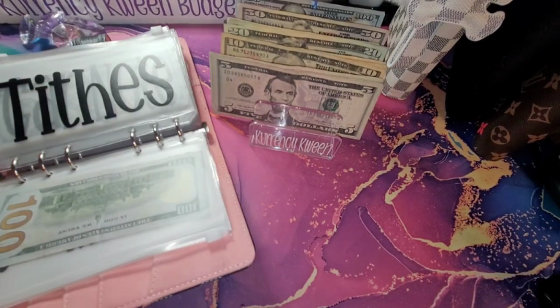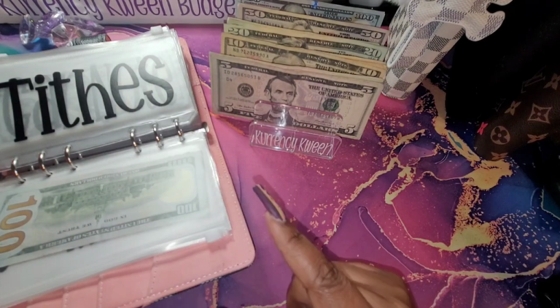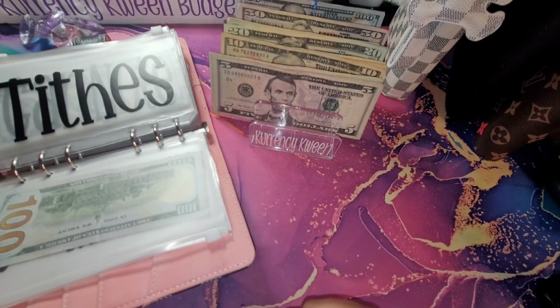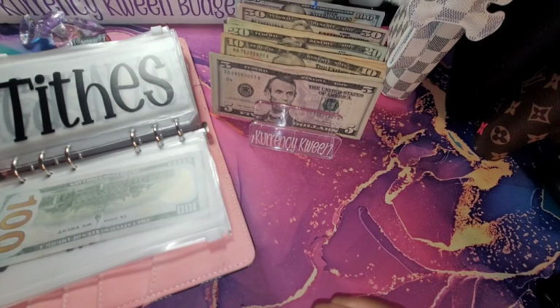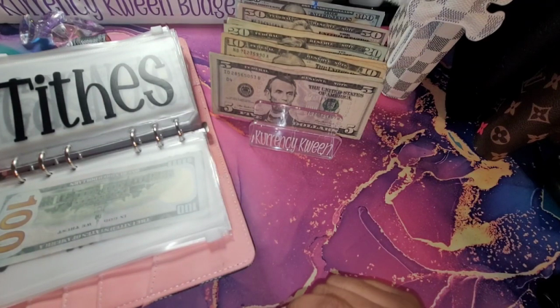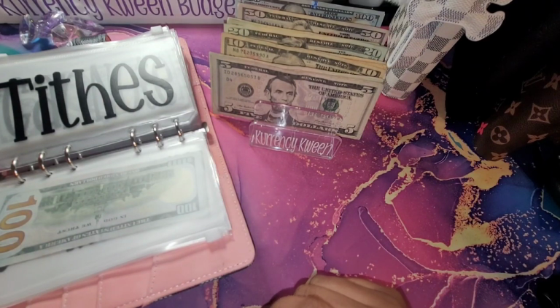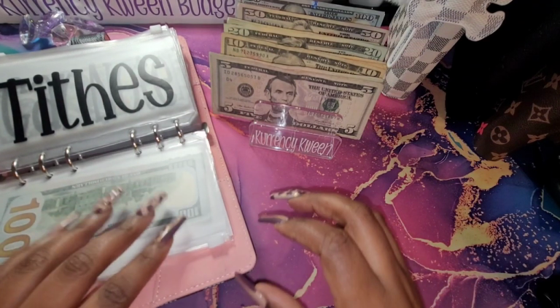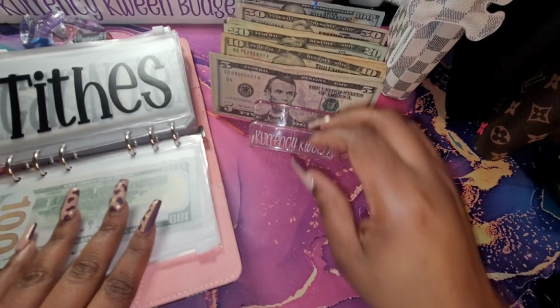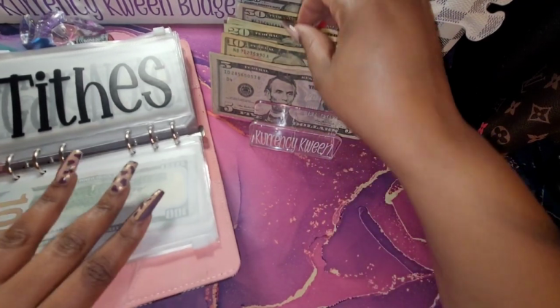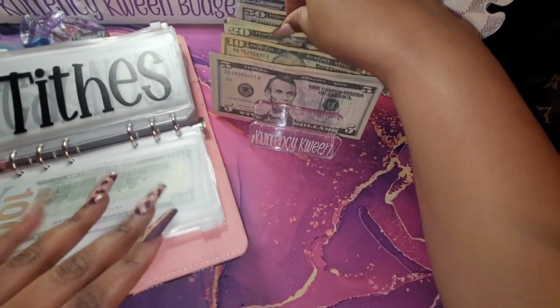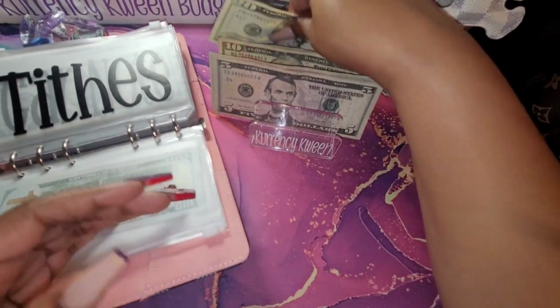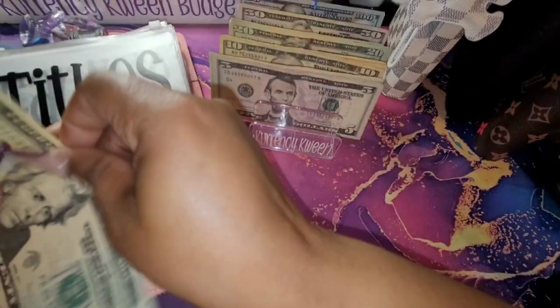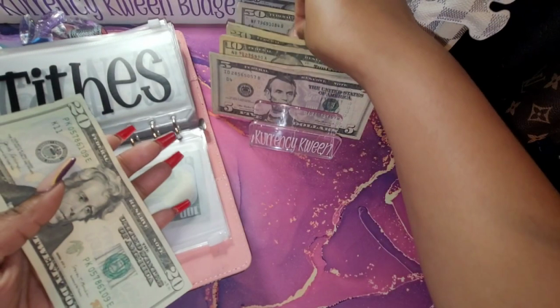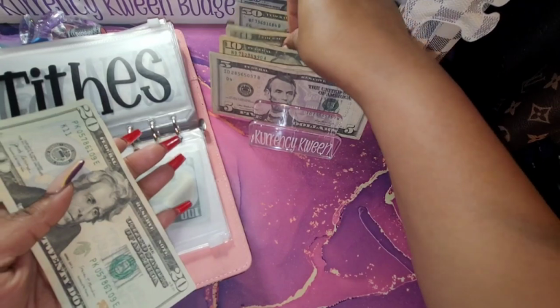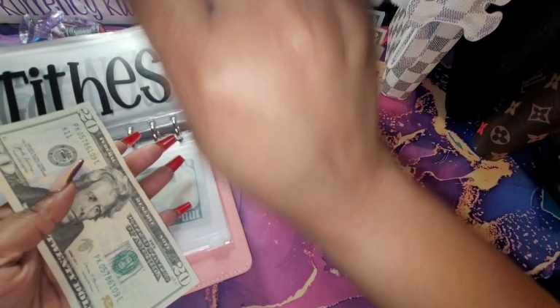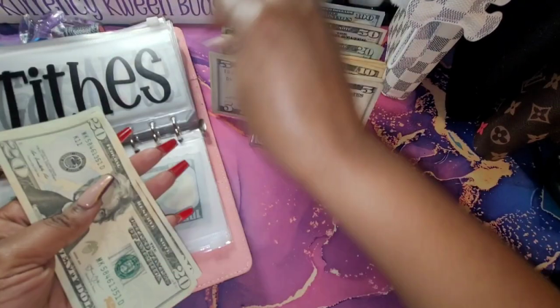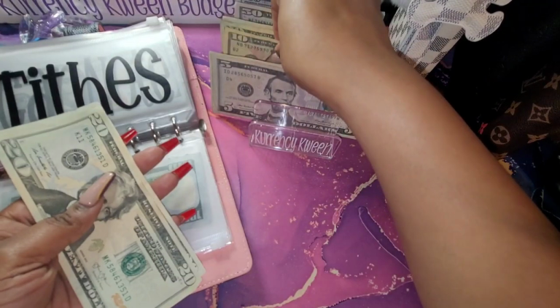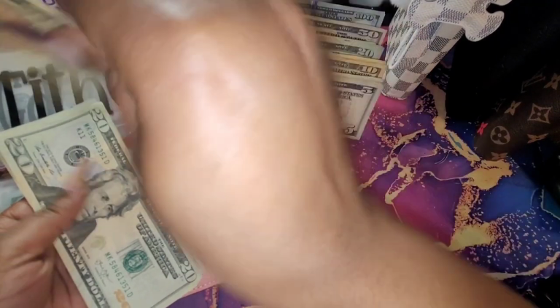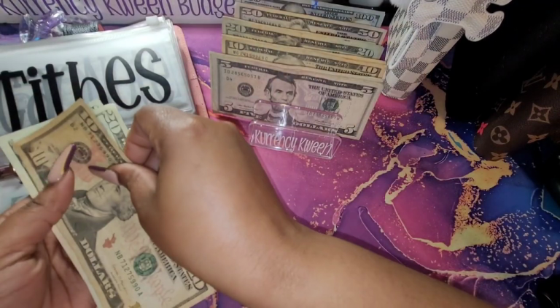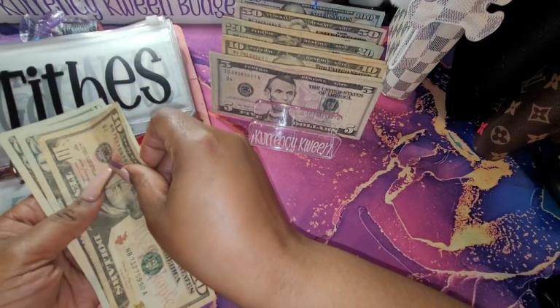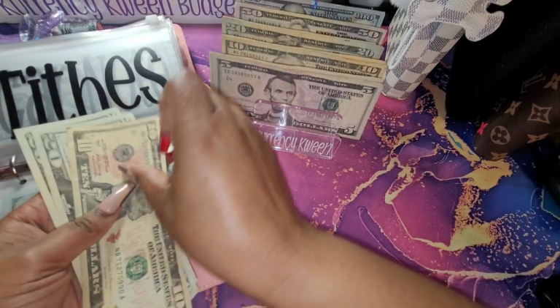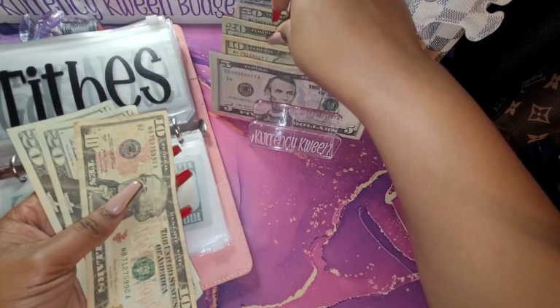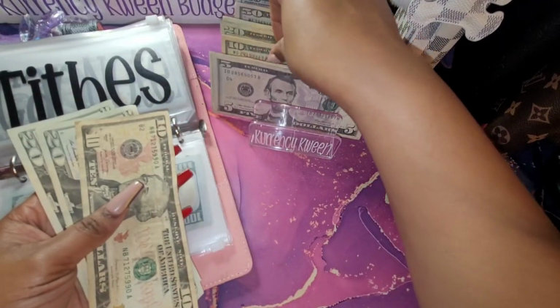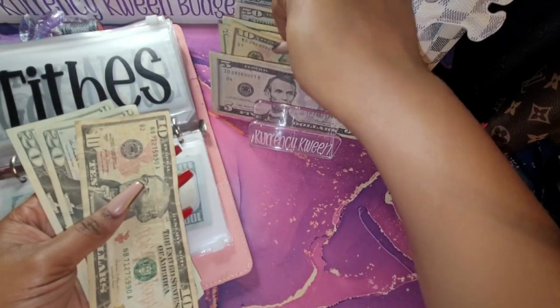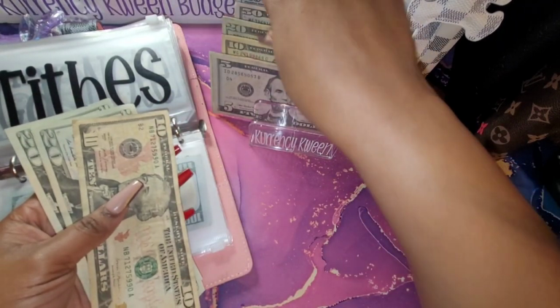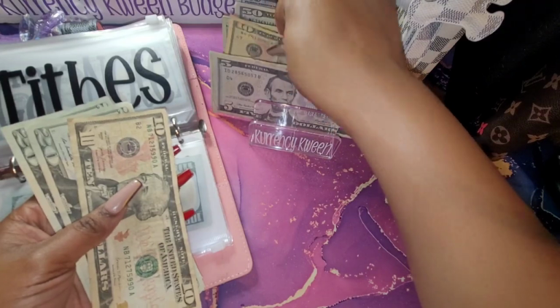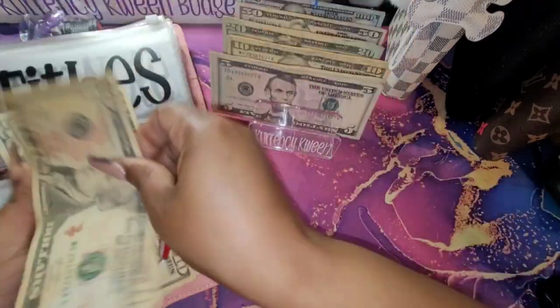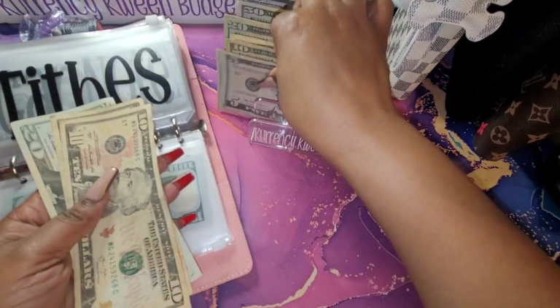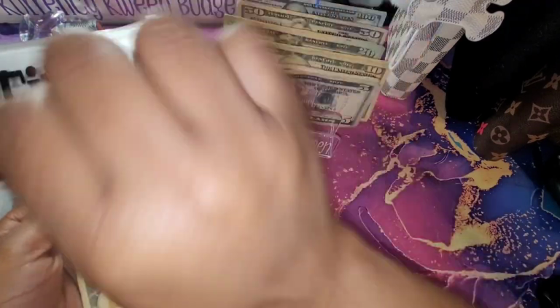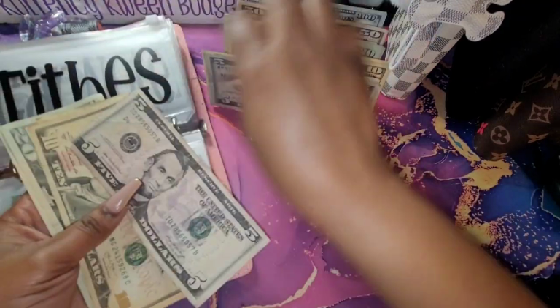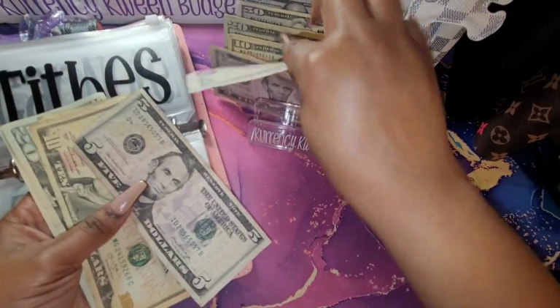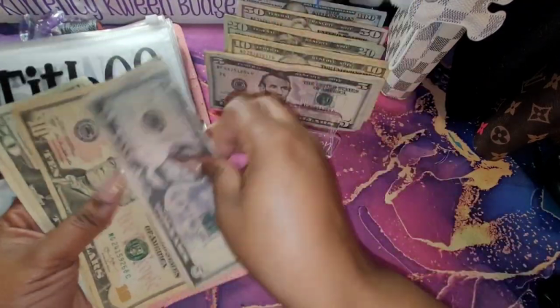For tithes, we are going to do $70. So we are going to do $20, $40, $50, $60, $65, and $70.